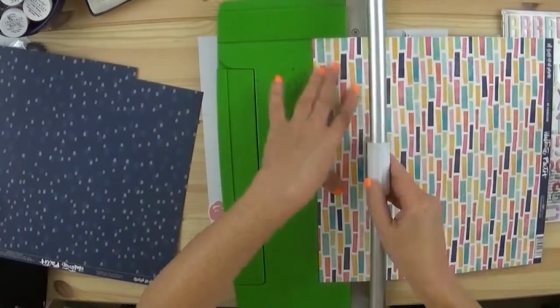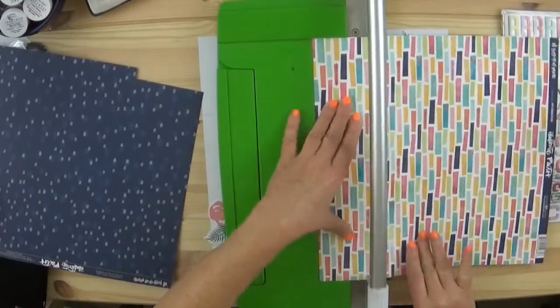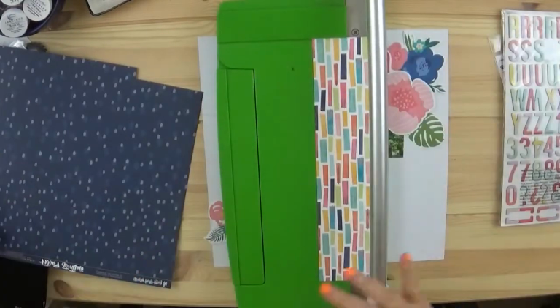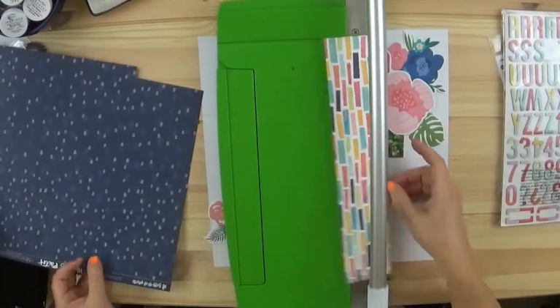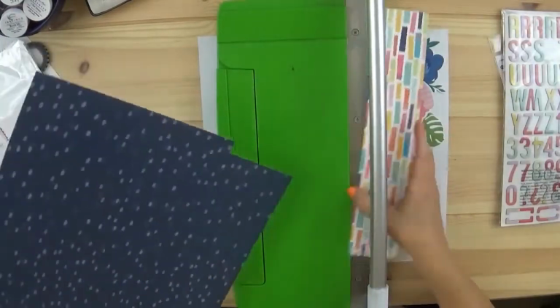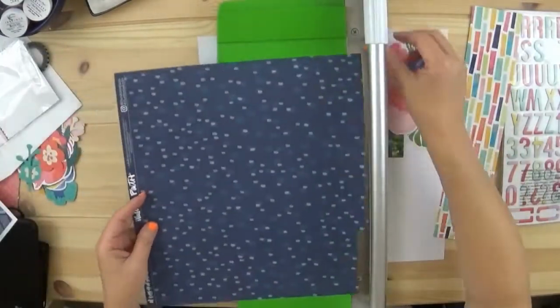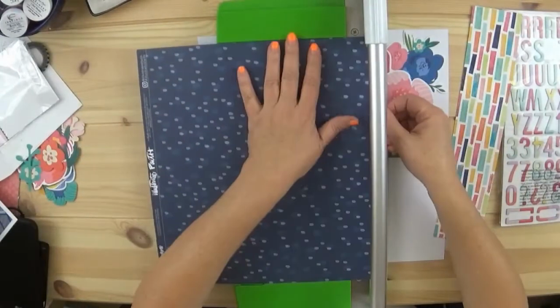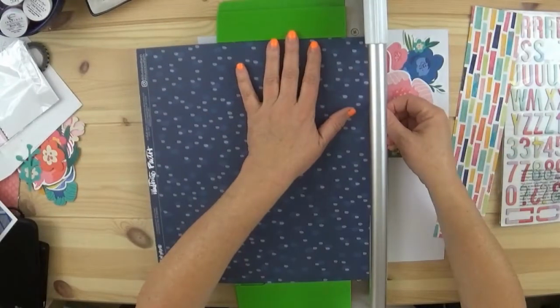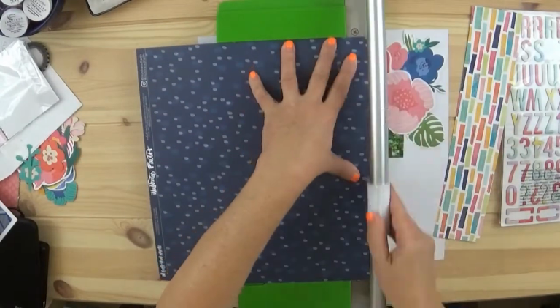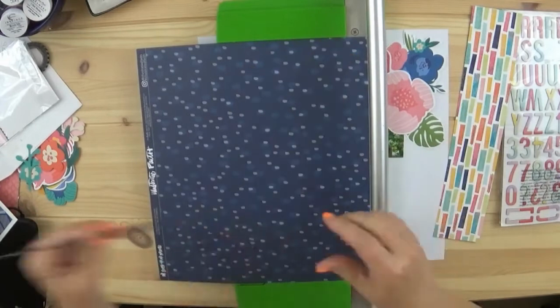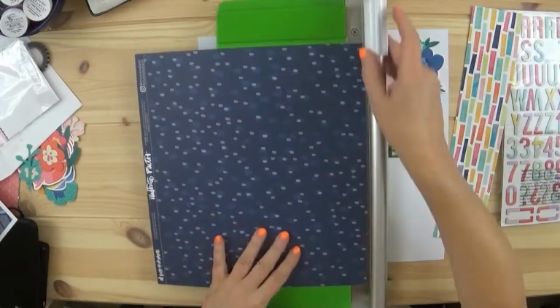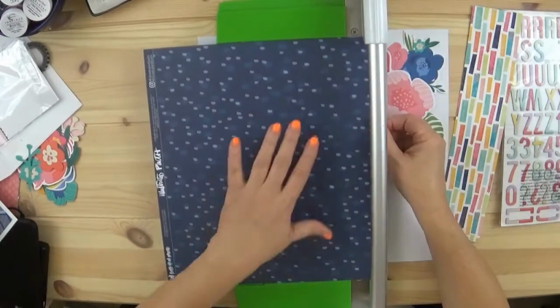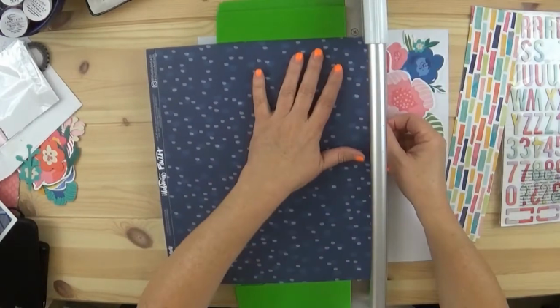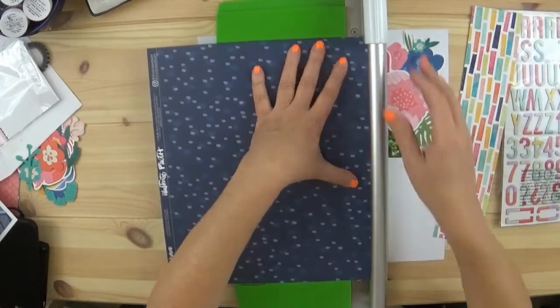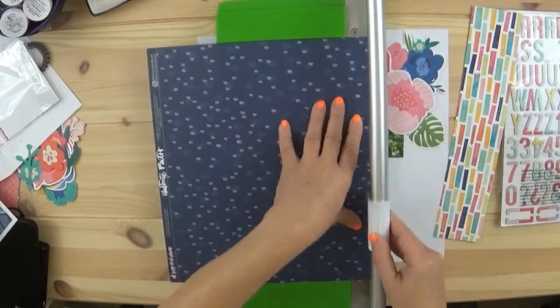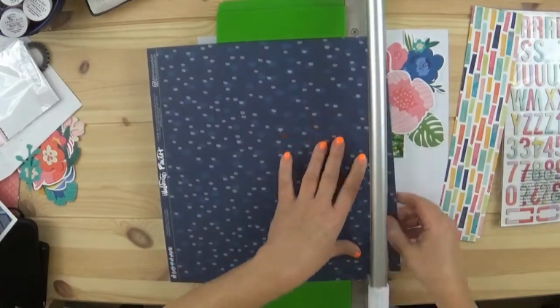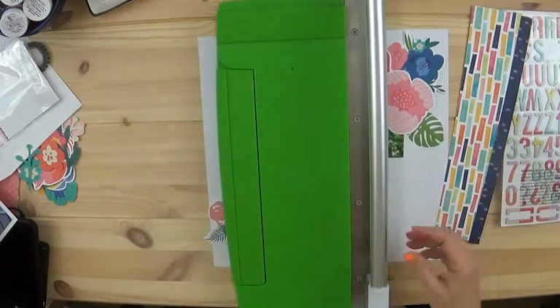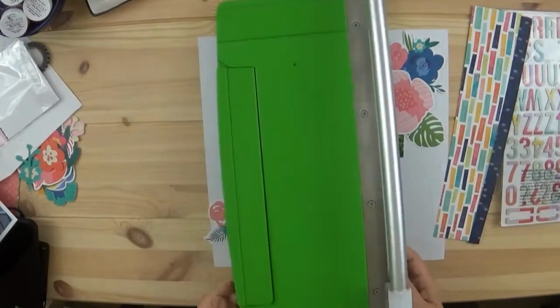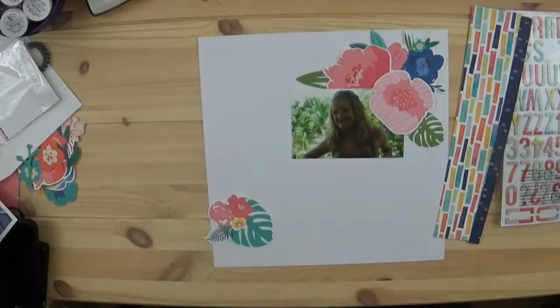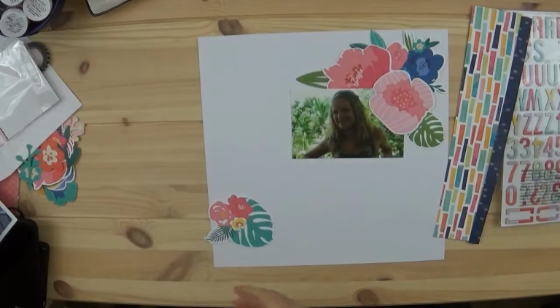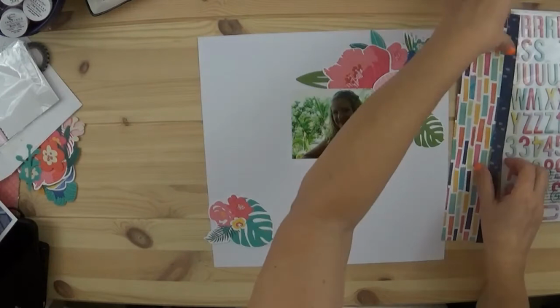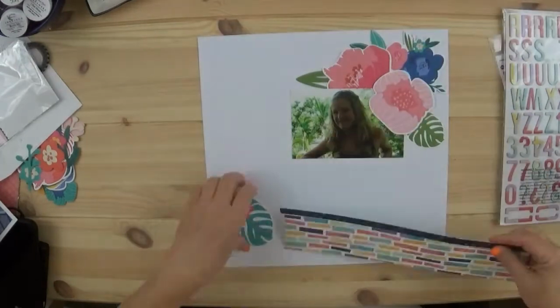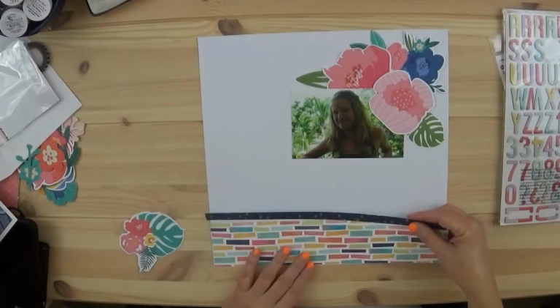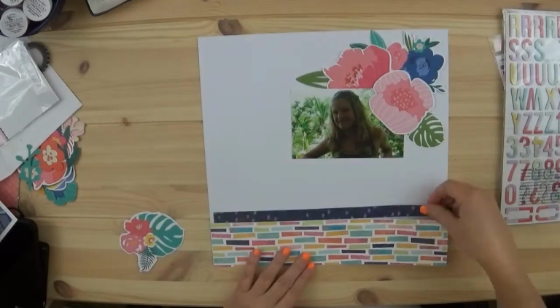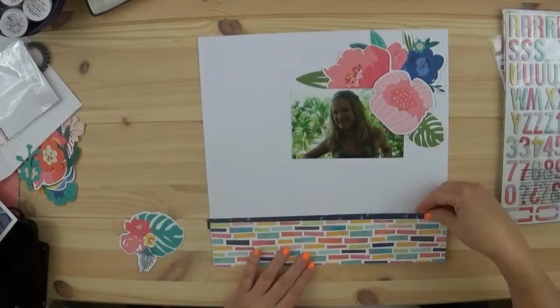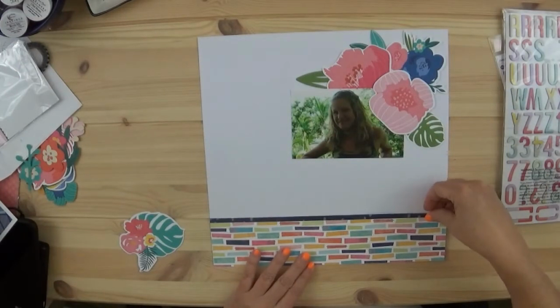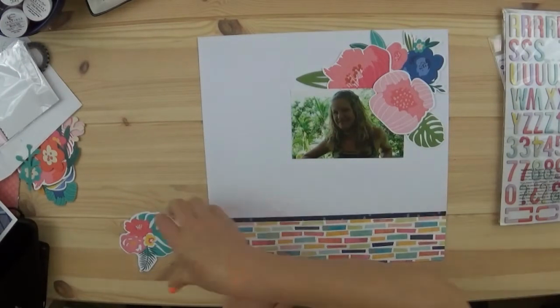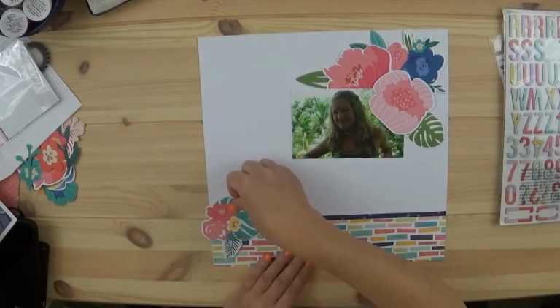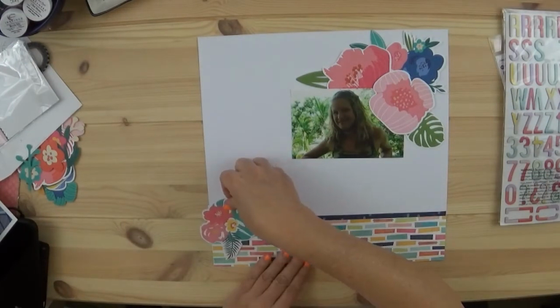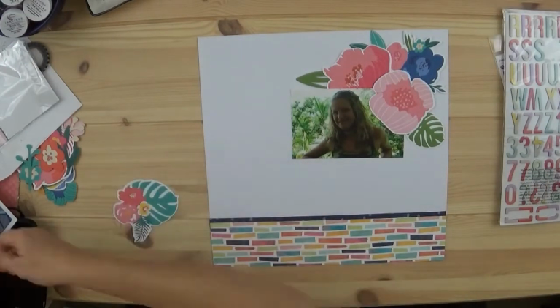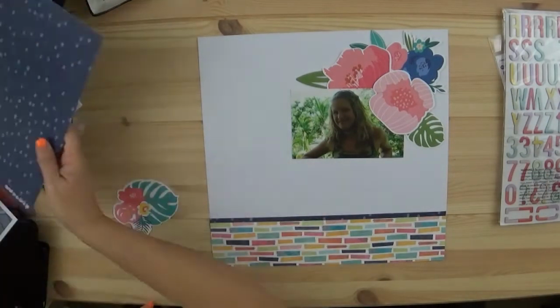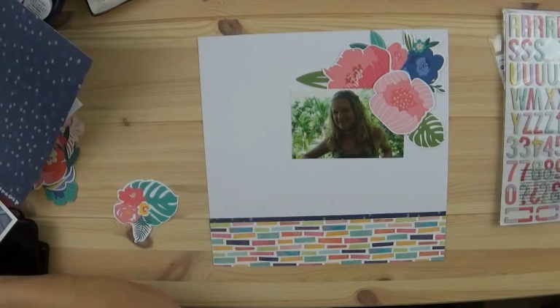The papers I'm using here are from Illustrated Faith, as well as this blue paper, and I'm going to put that at the bottom kind of as a base. The photo is a pretty old photo of my daughter.